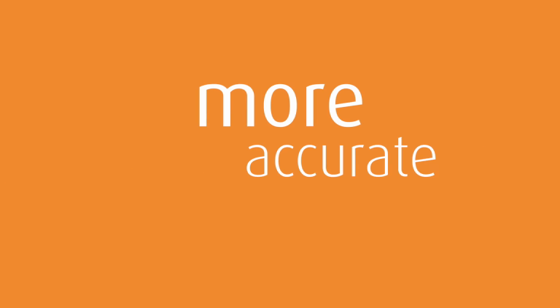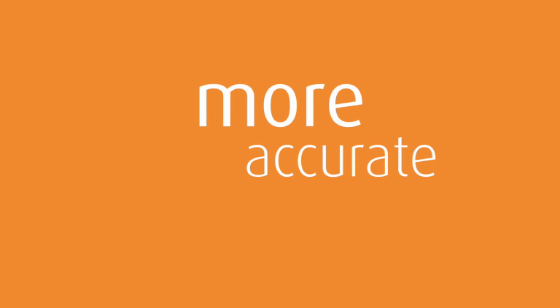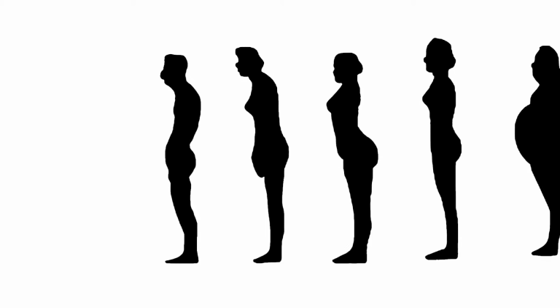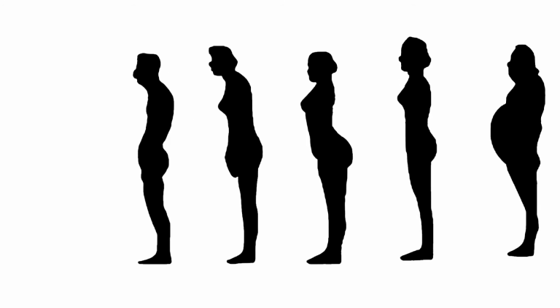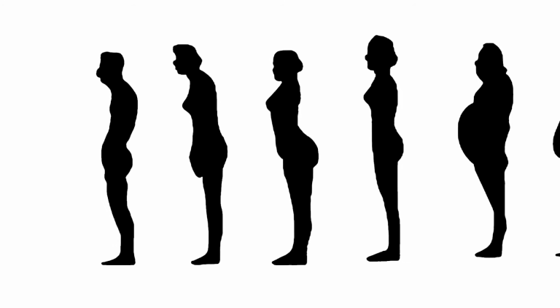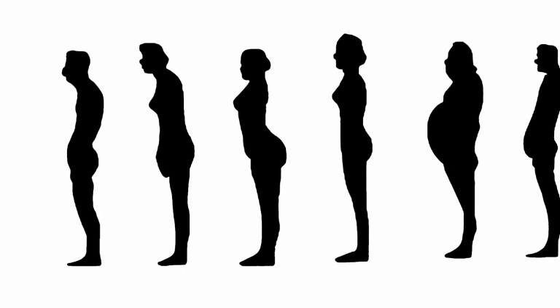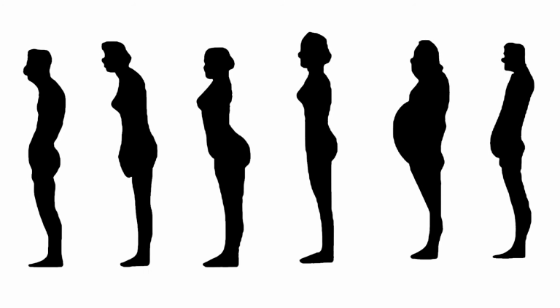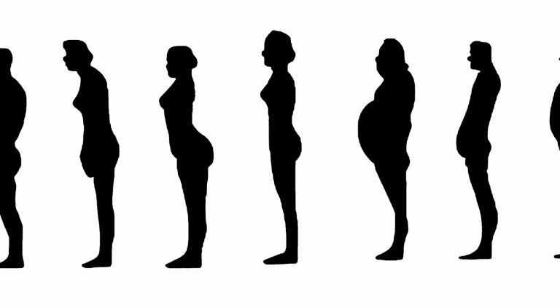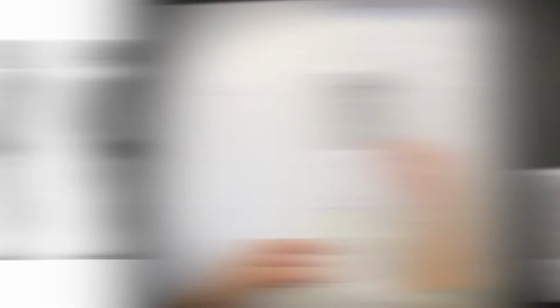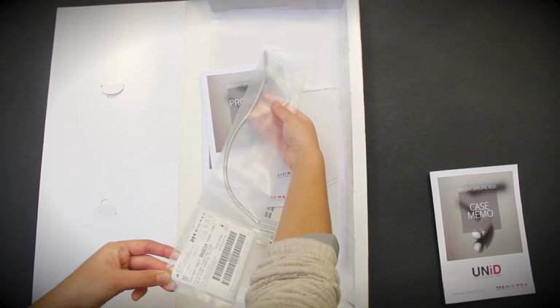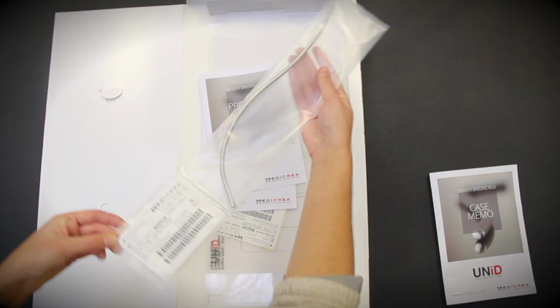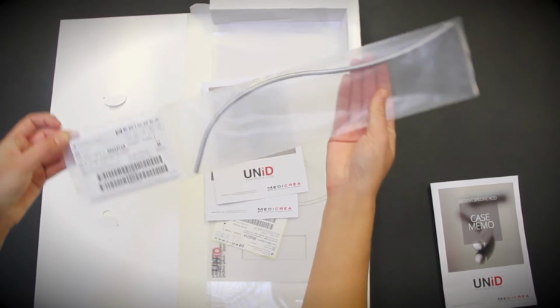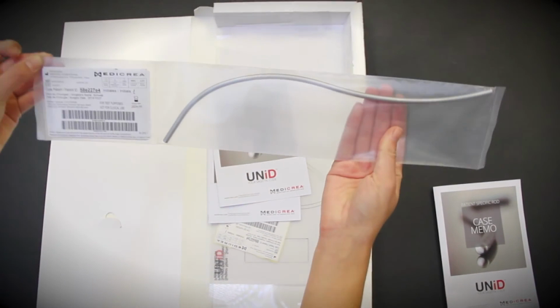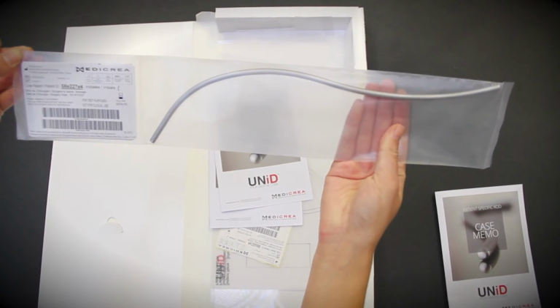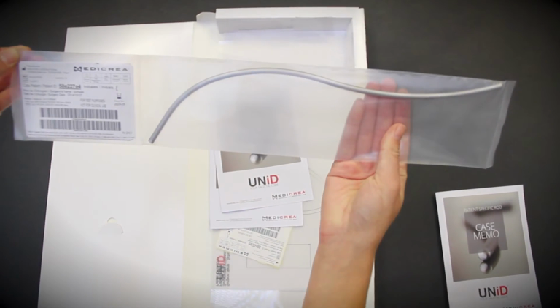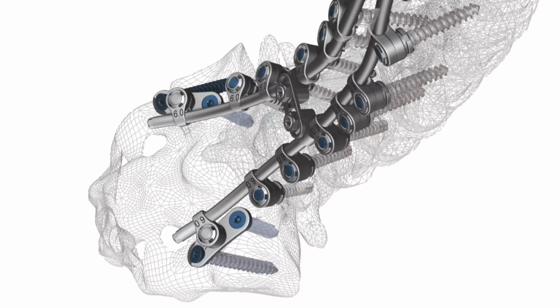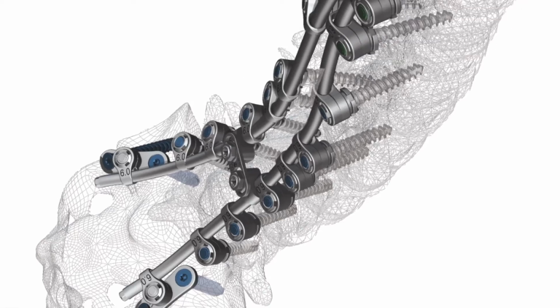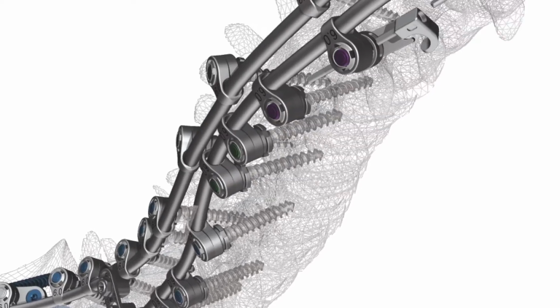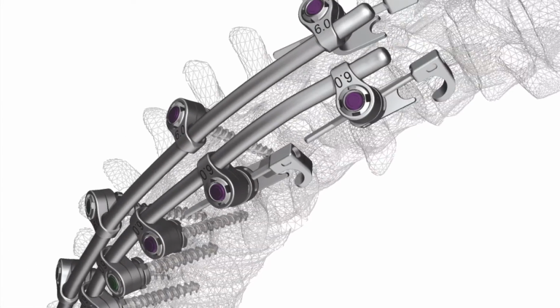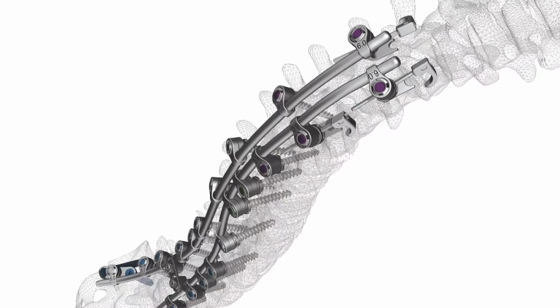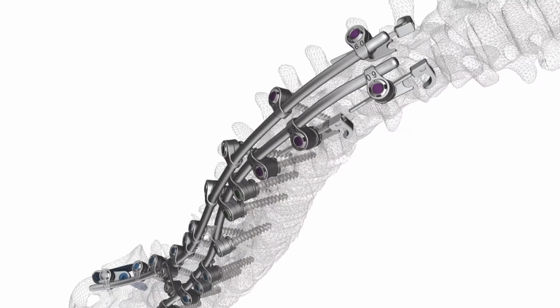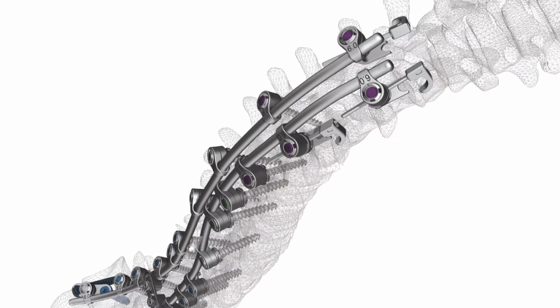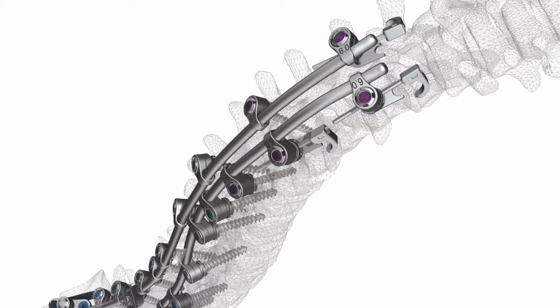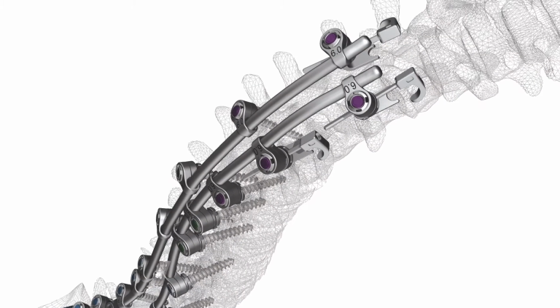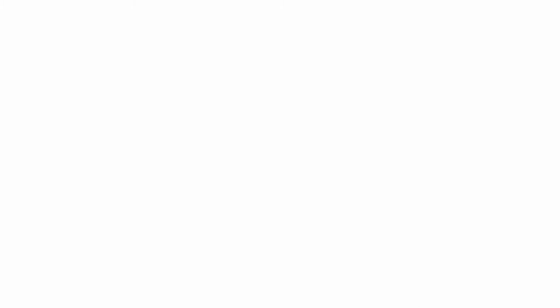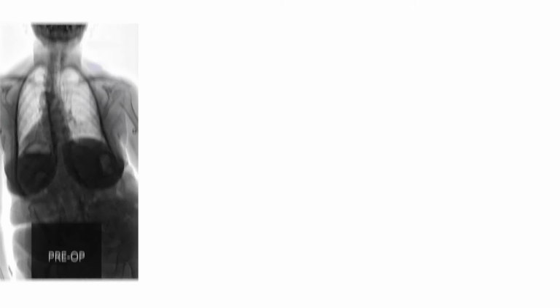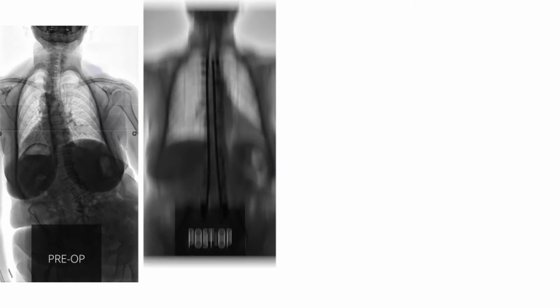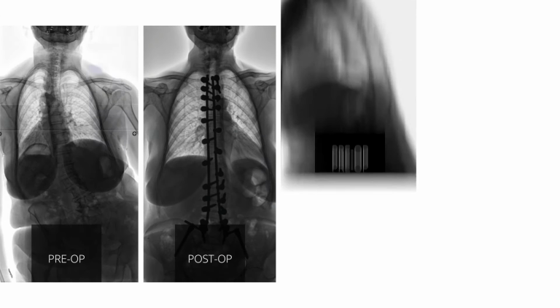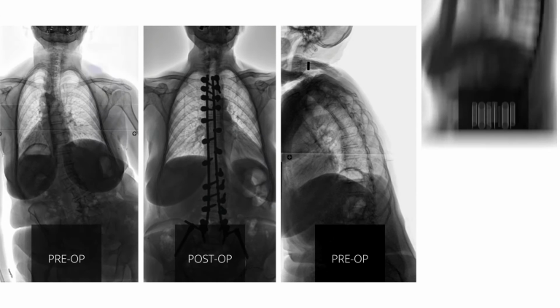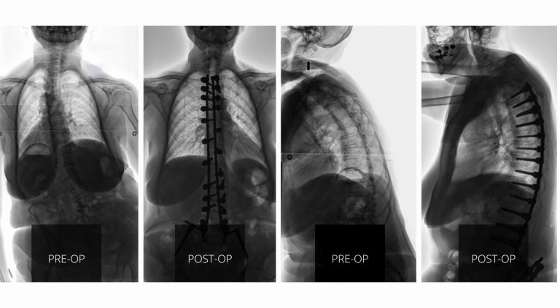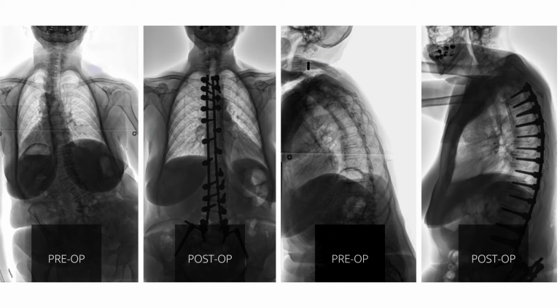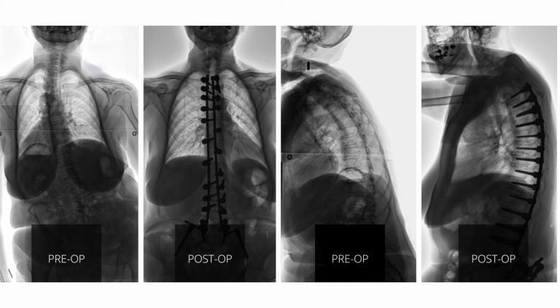You are unique, and your profile is unique to you. The groundbreaking Unit Rod by Metacrea gives us access to the most scientific data available and allows us to restore alignment specifically tailored to you with more accuracy.